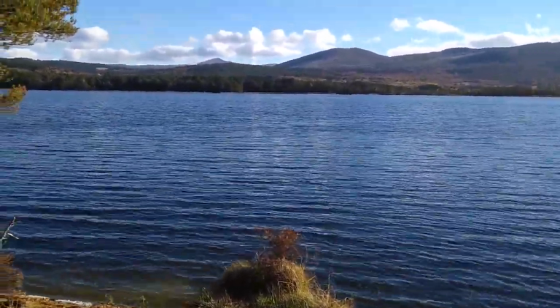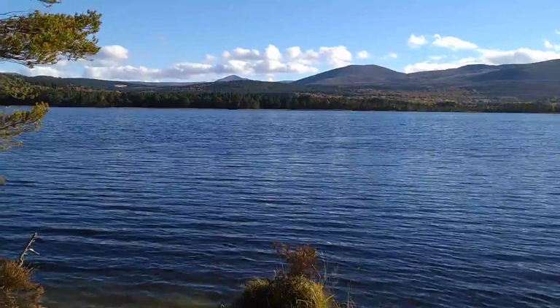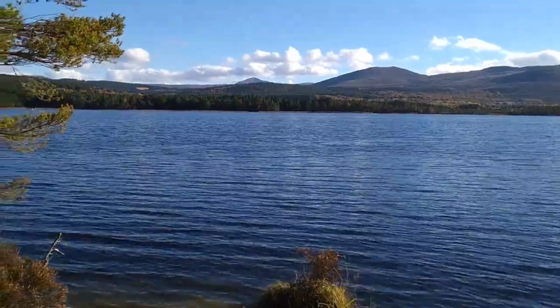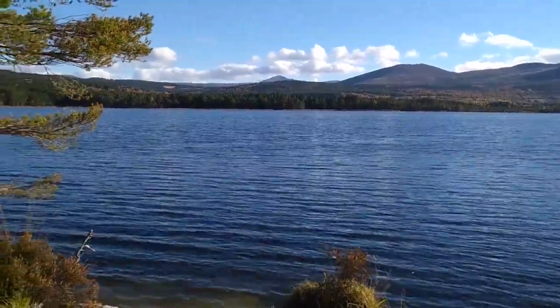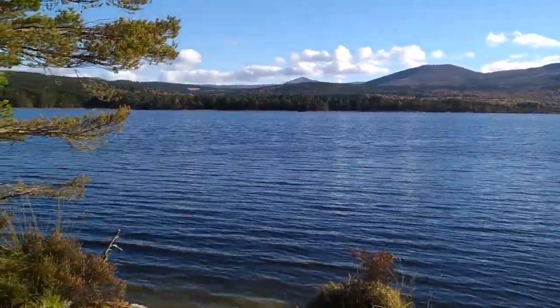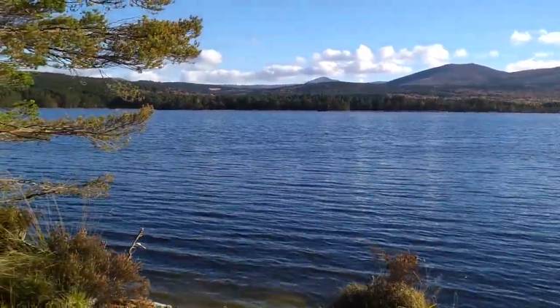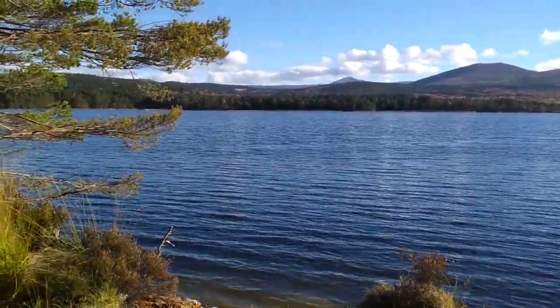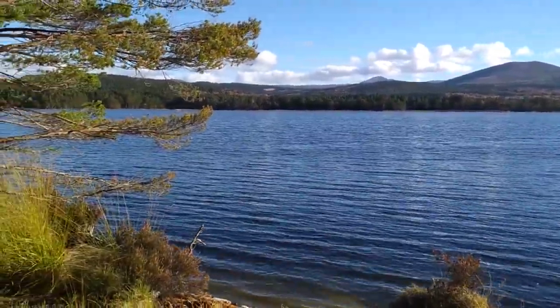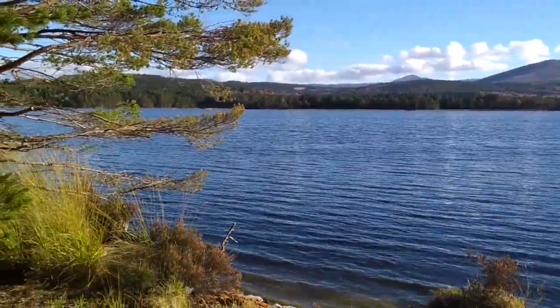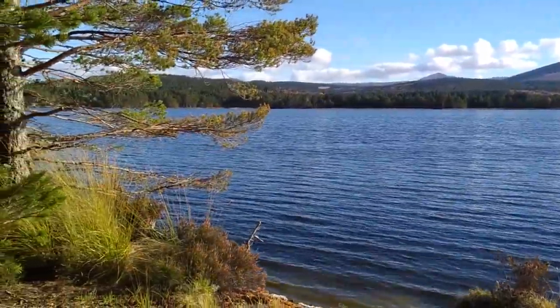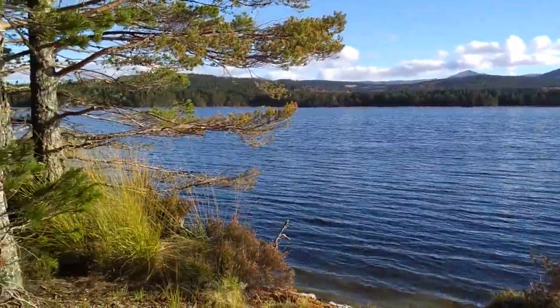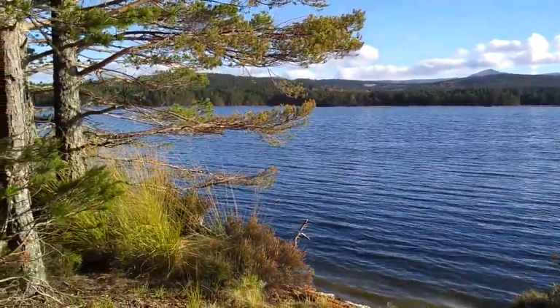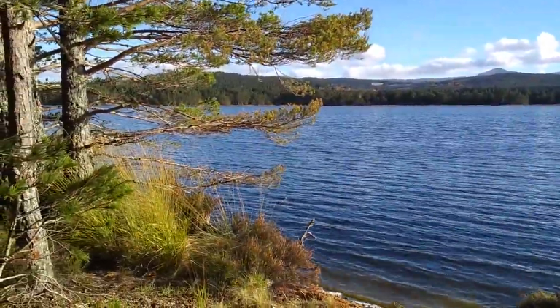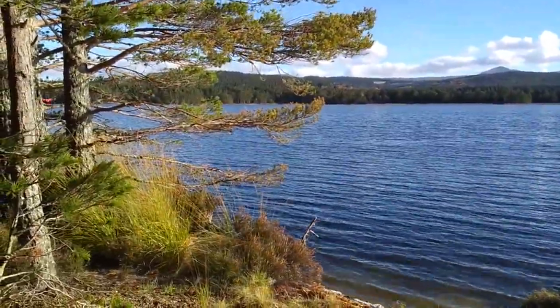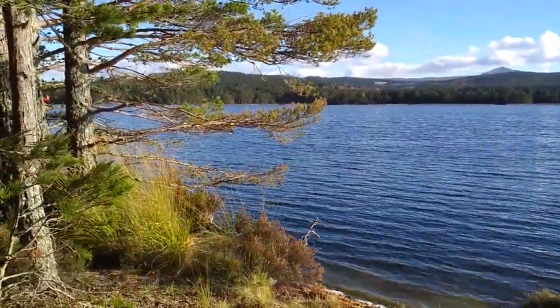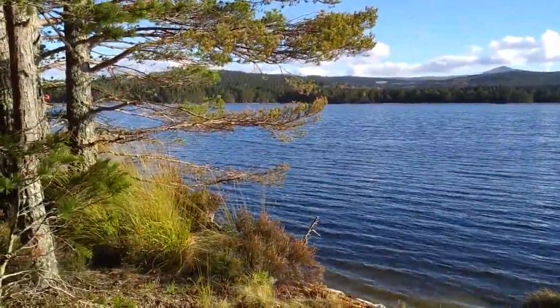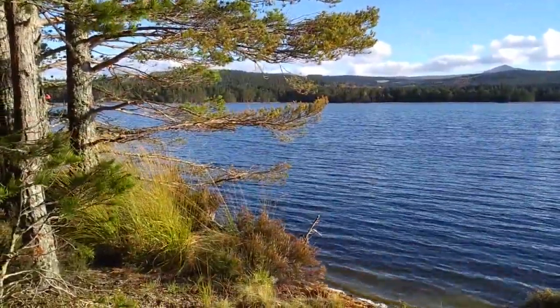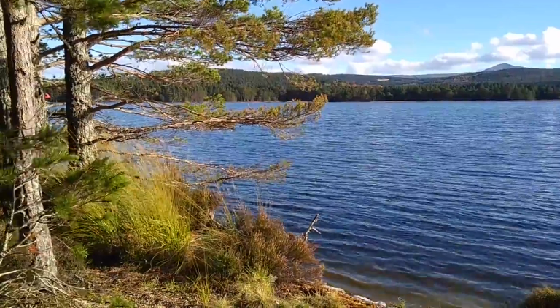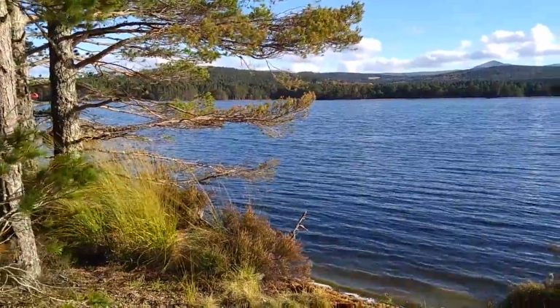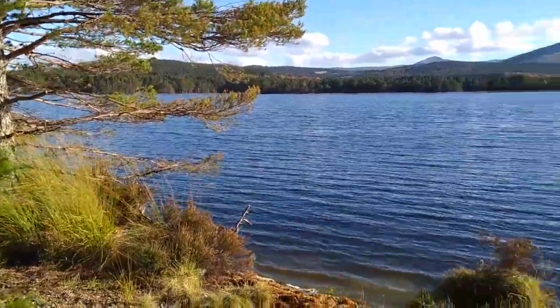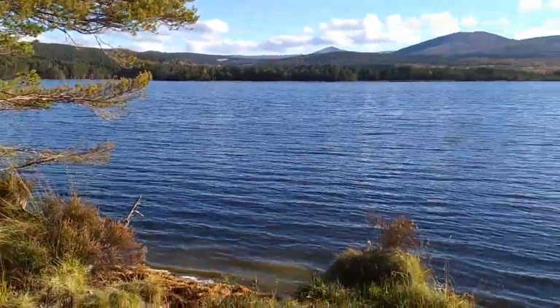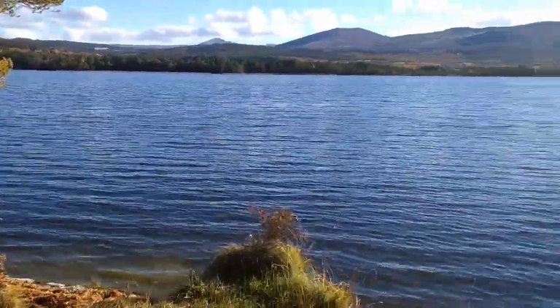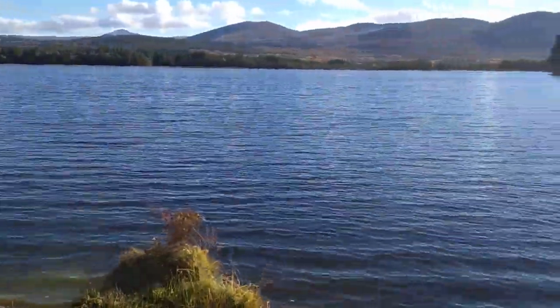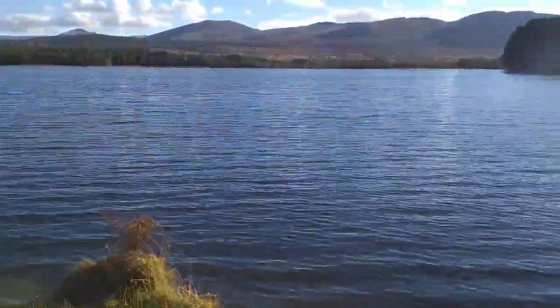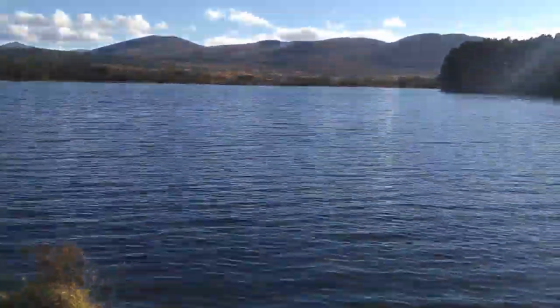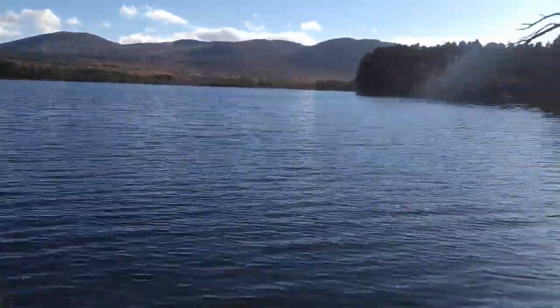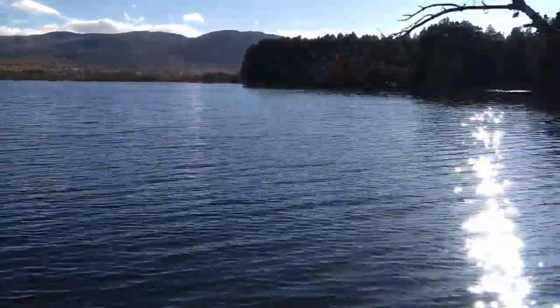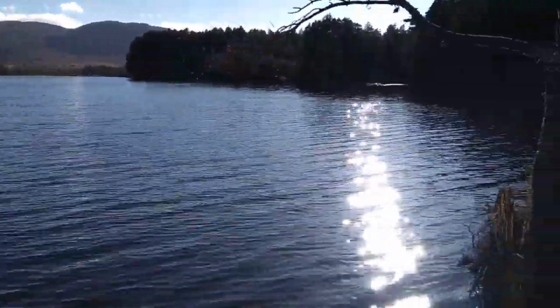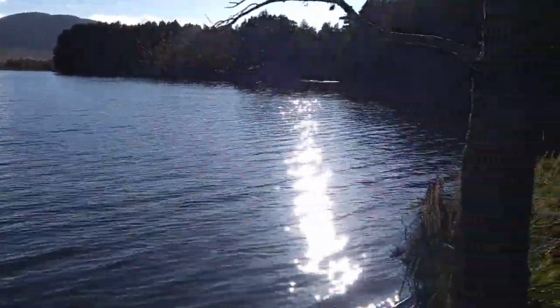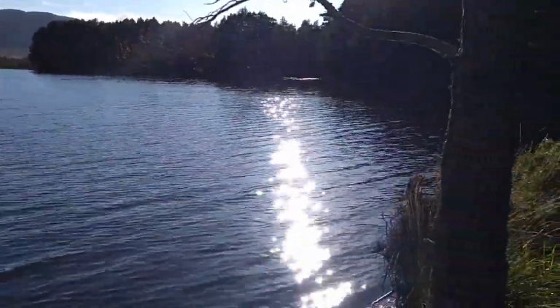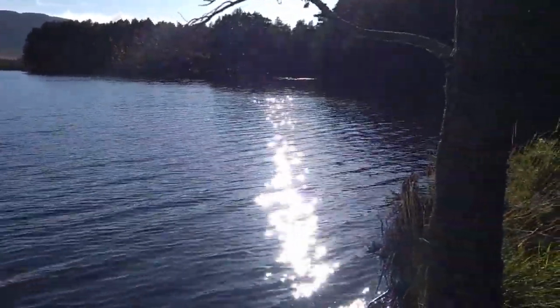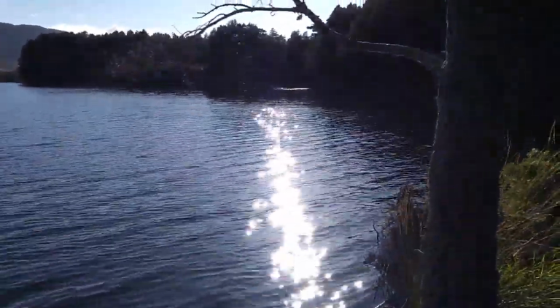You can just see the little mountains peeking over the trees there in the distance, and in terms of scenery inspiration you really can't get much better than this.